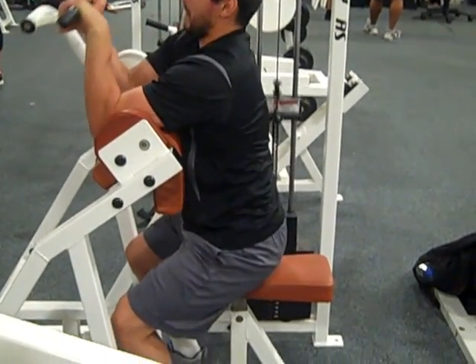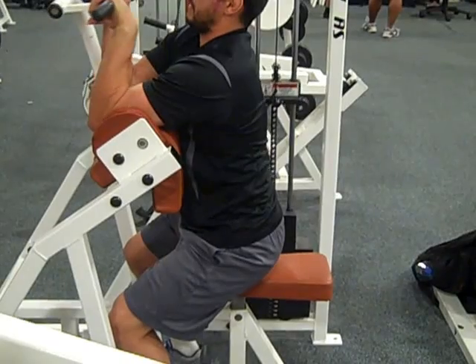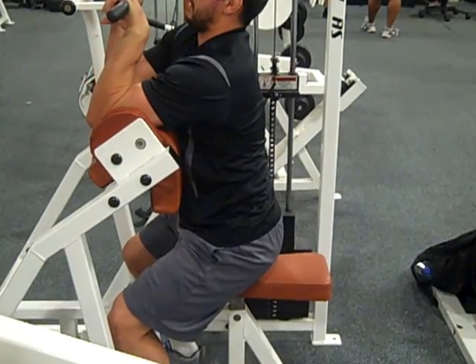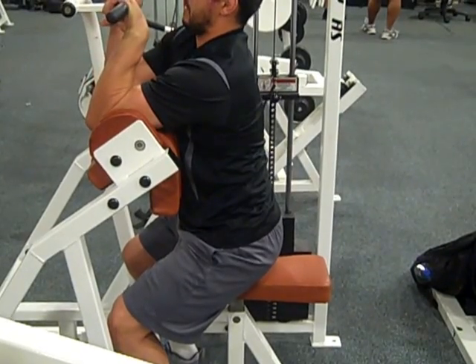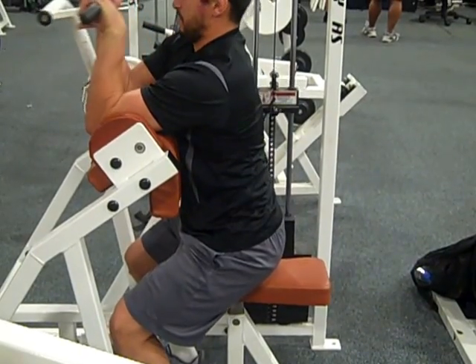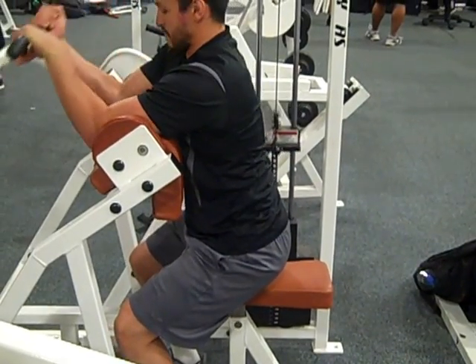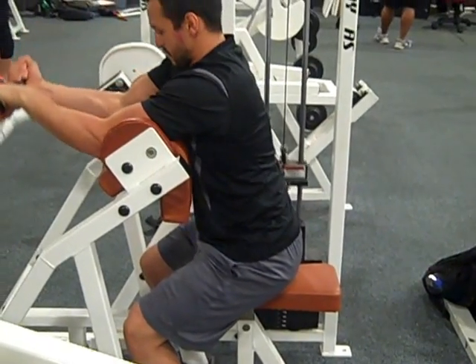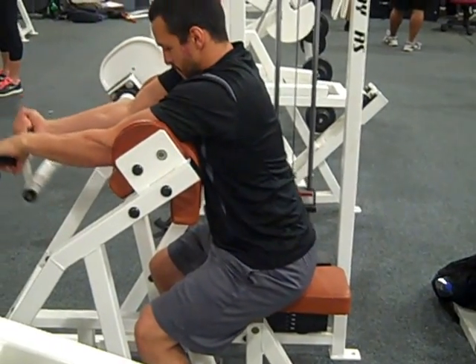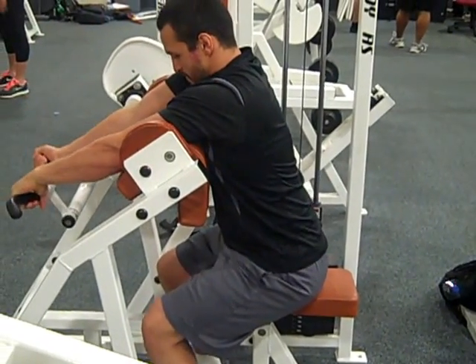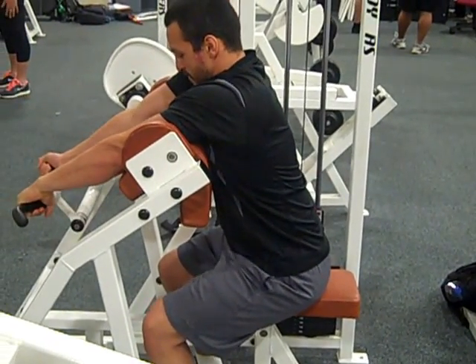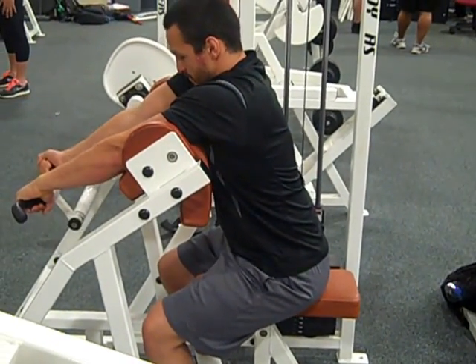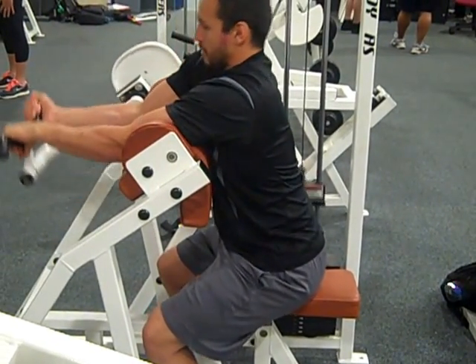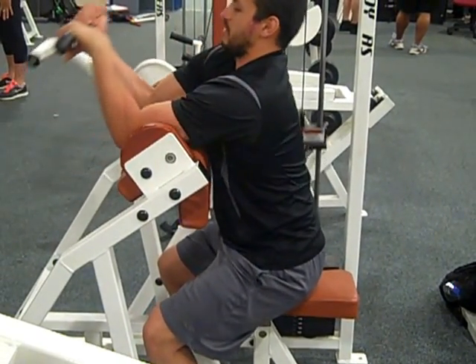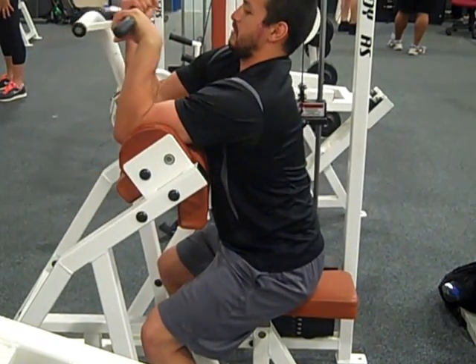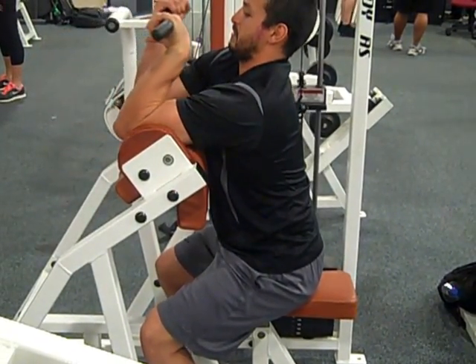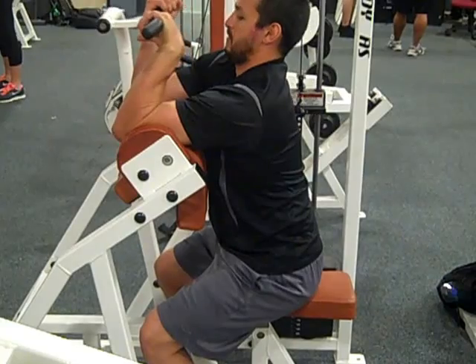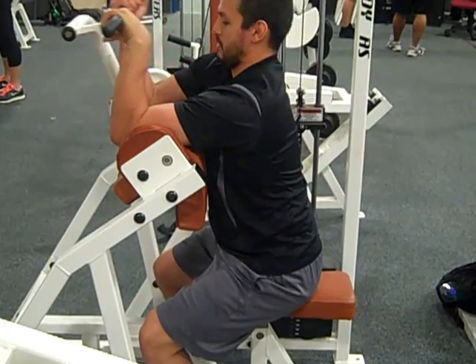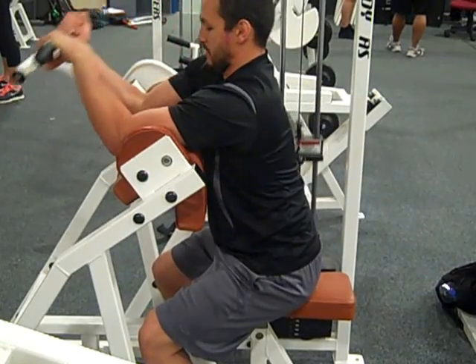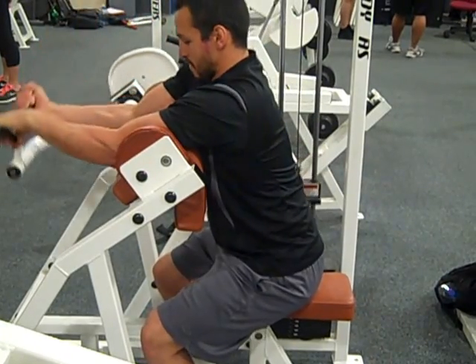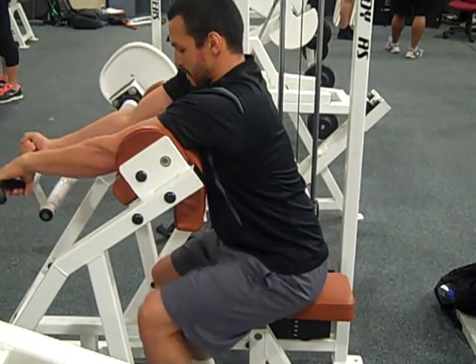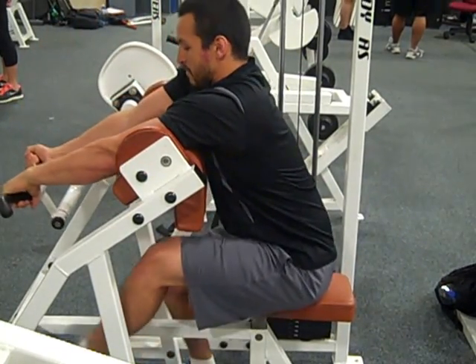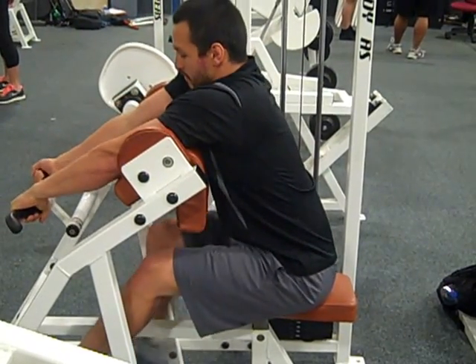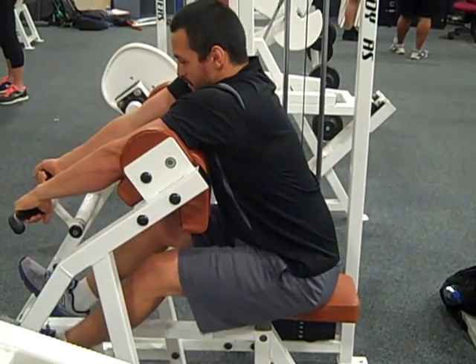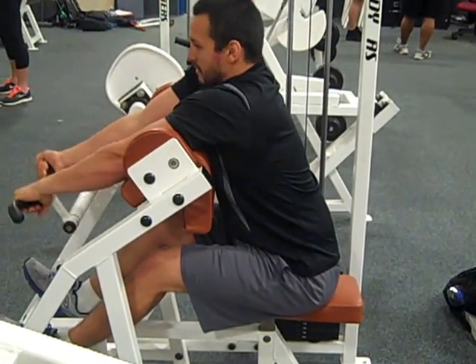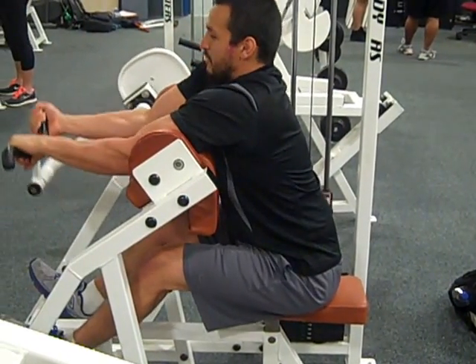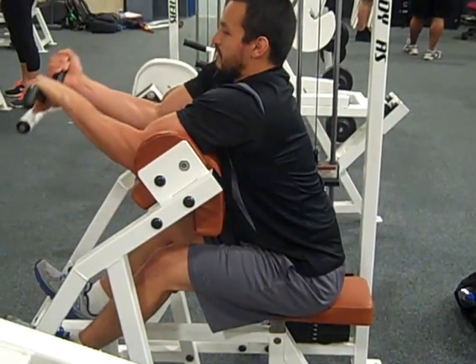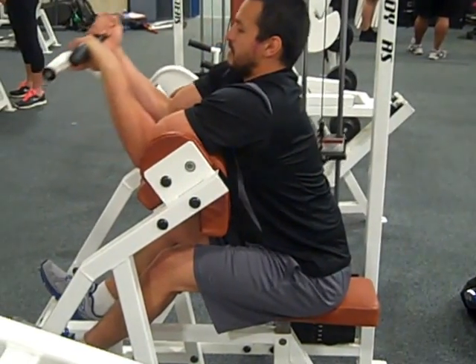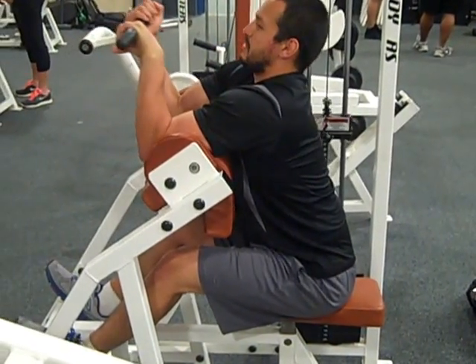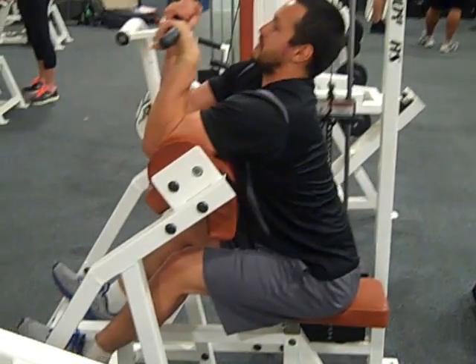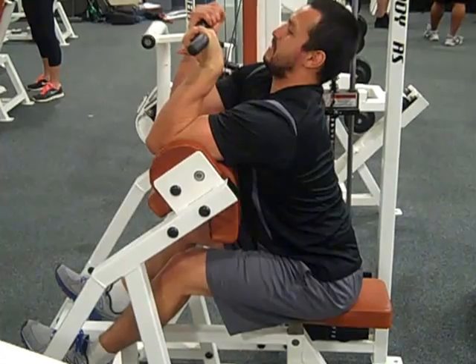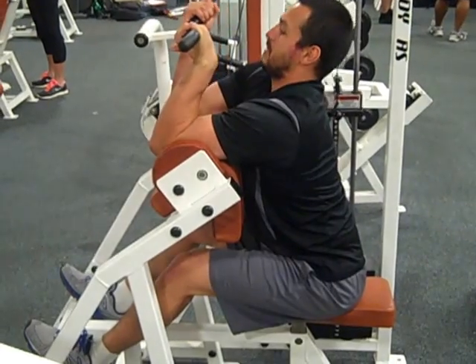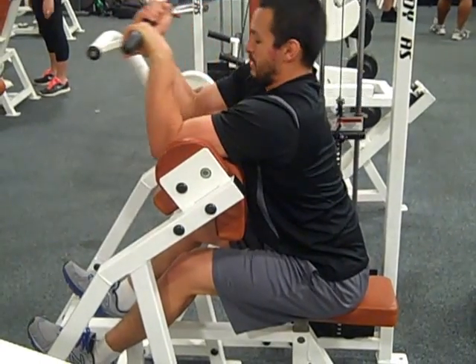His butt is raising off the seat and his chest does not stay against the torso pad. He also moves his feet off the ground and off the foot supports.